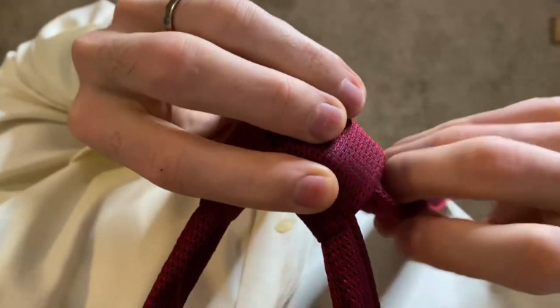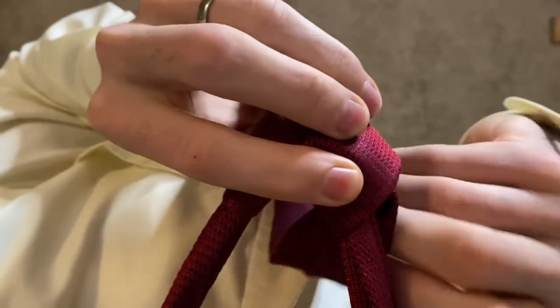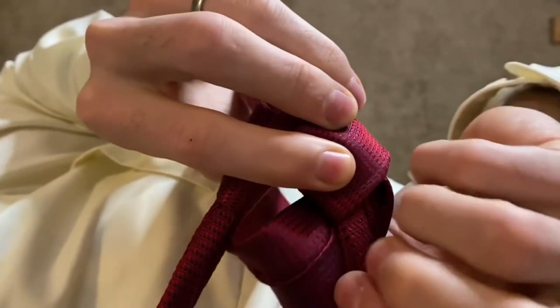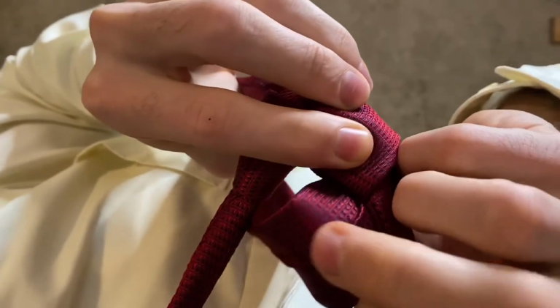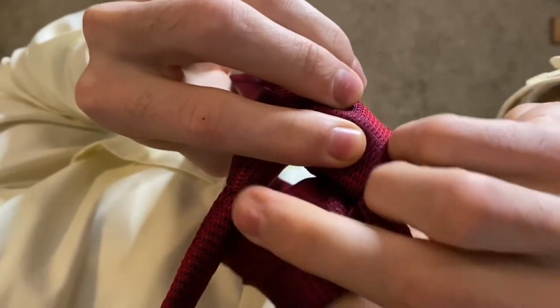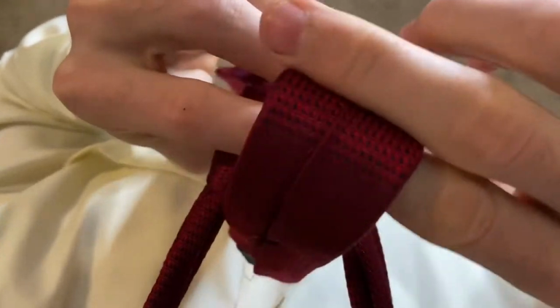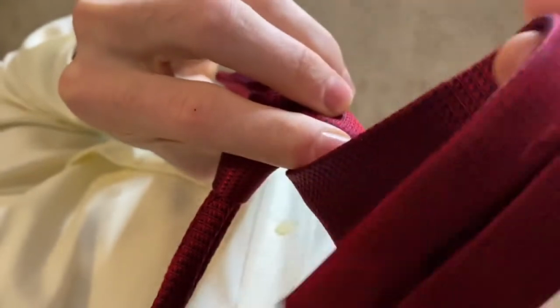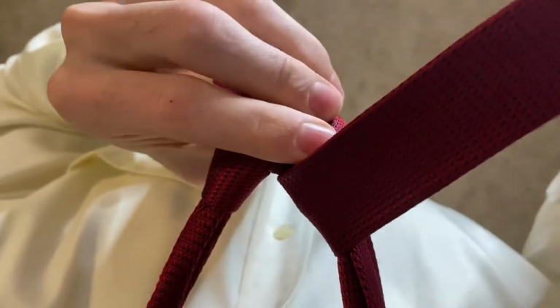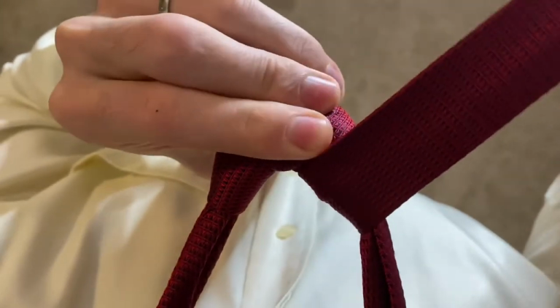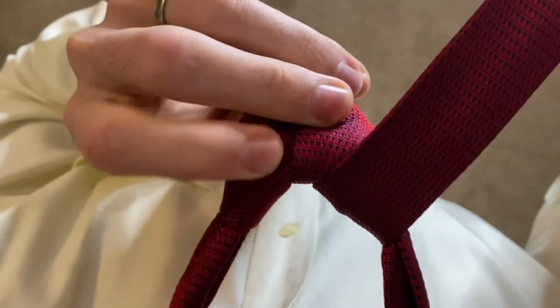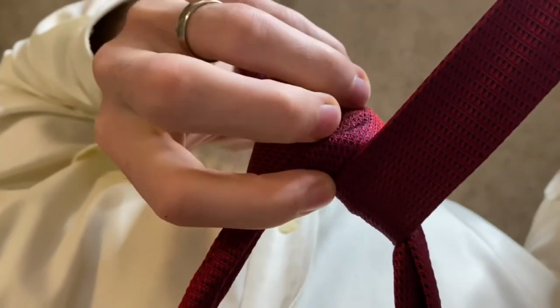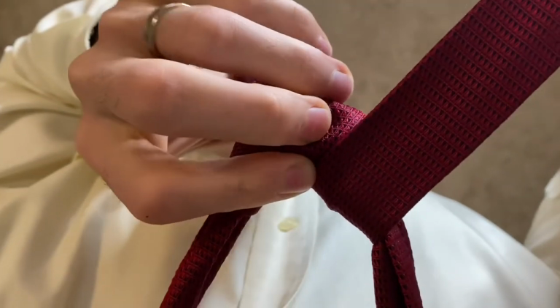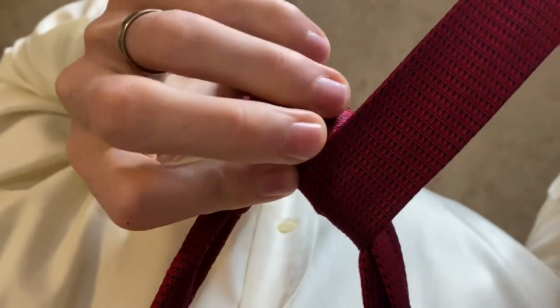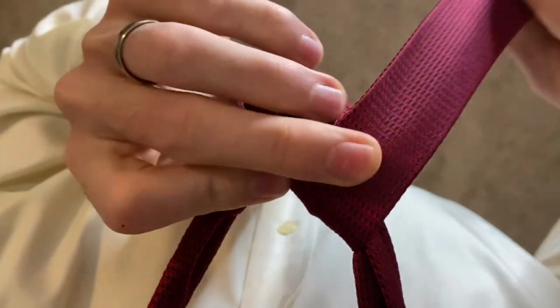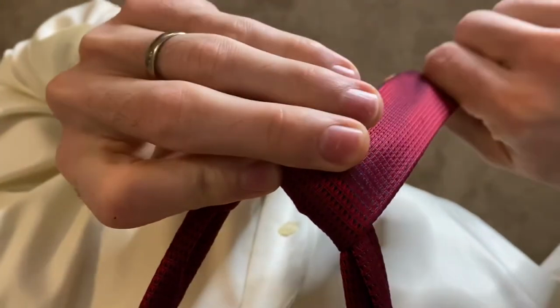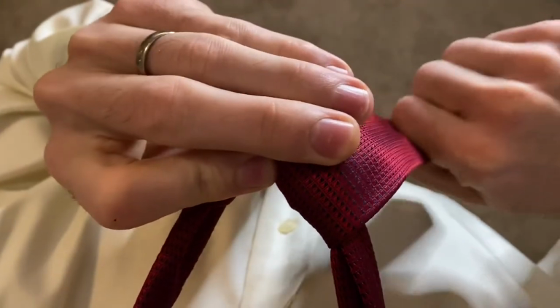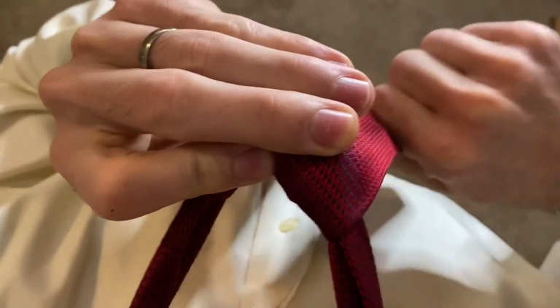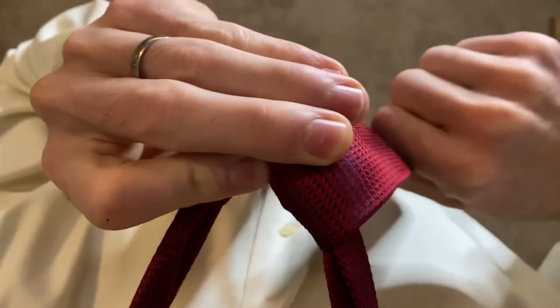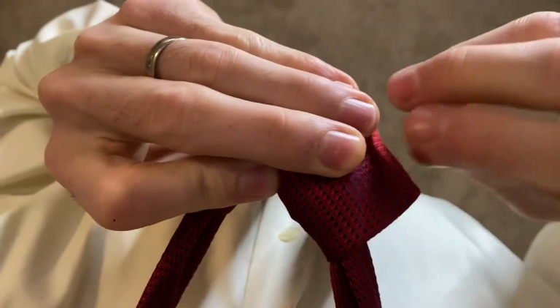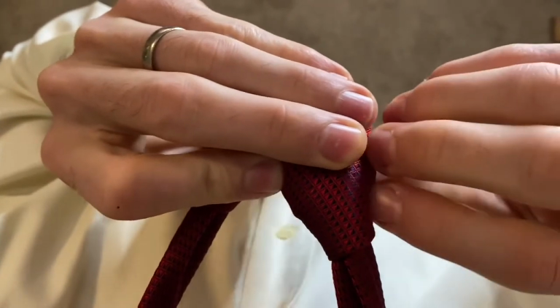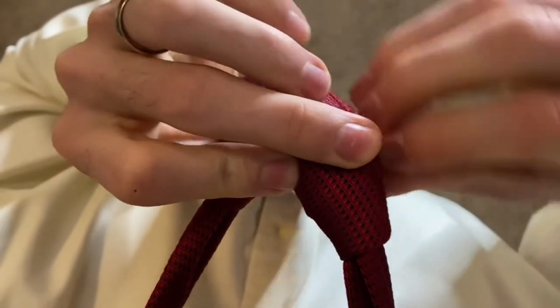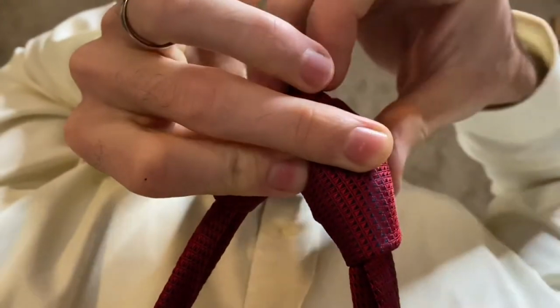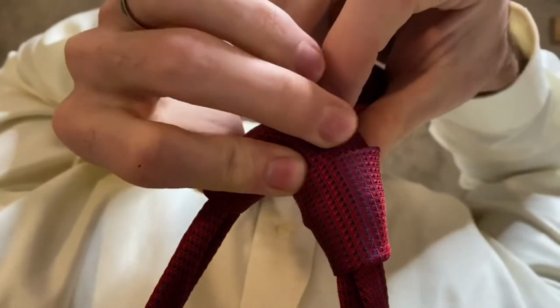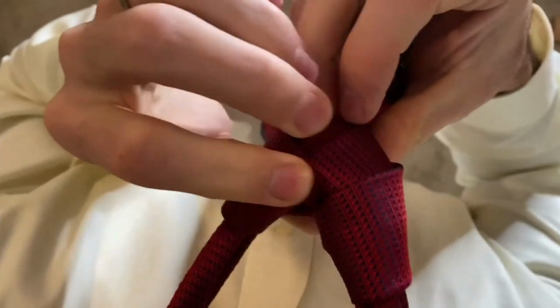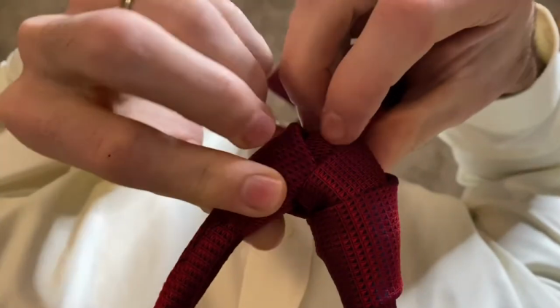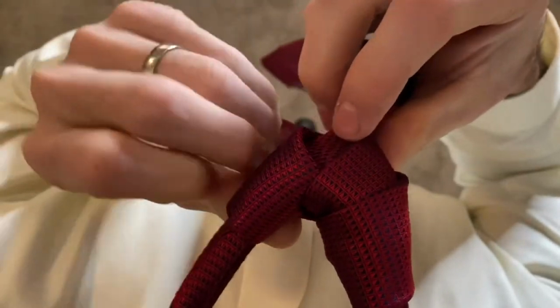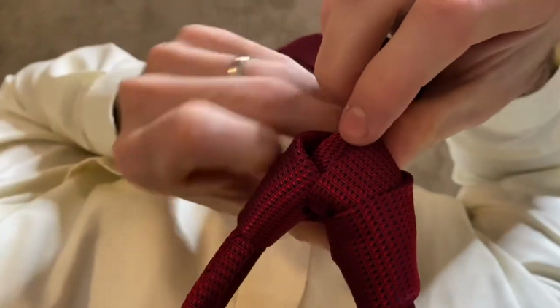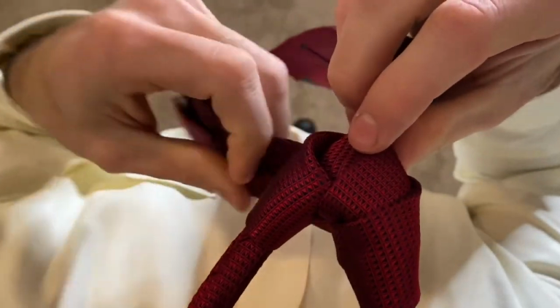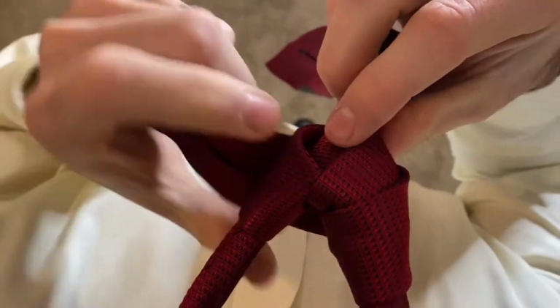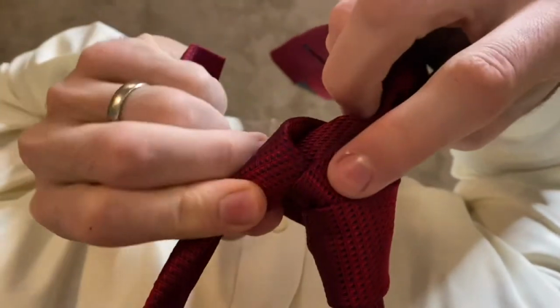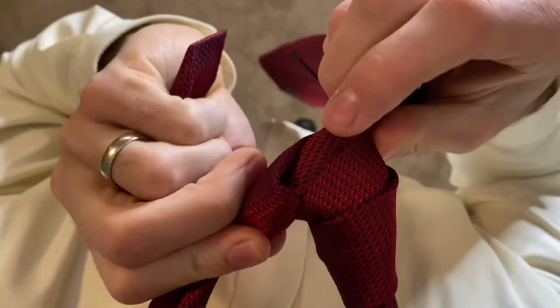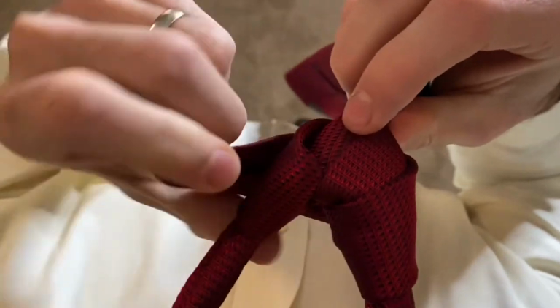Bring the thin end of the tie up through the hole and back towards the right side, then bring that down and back behind the rest of the knot.